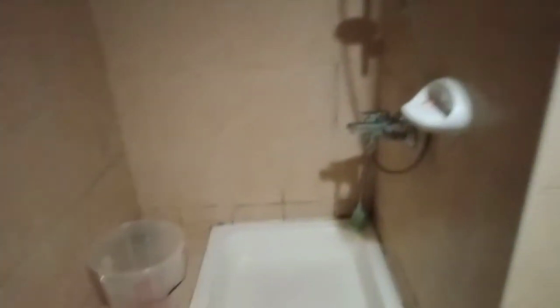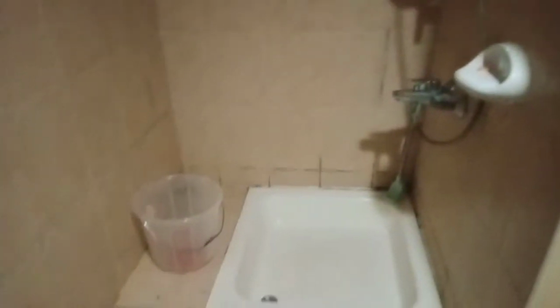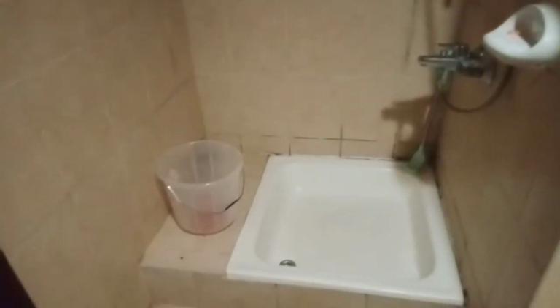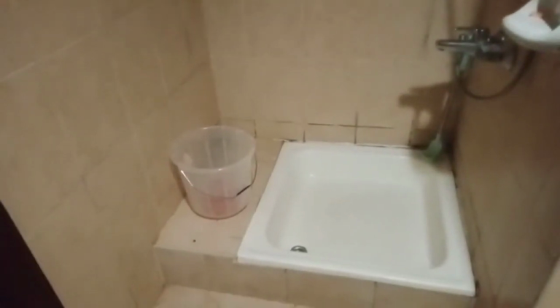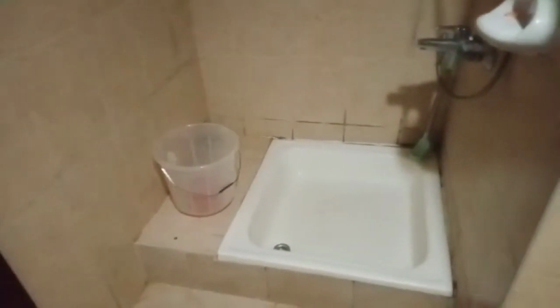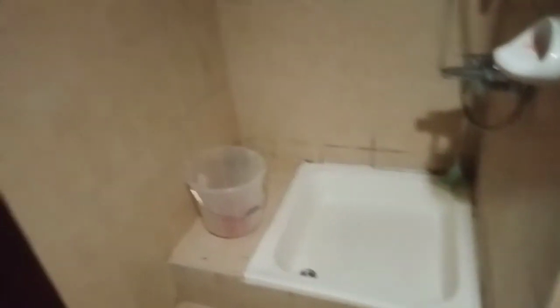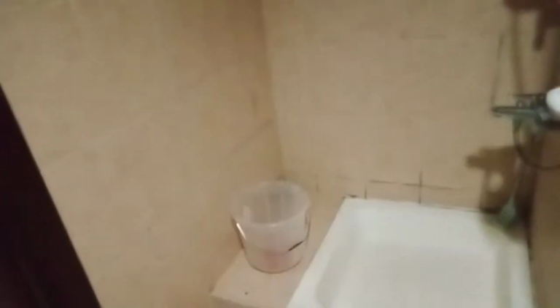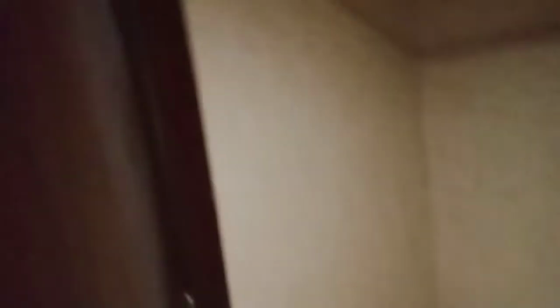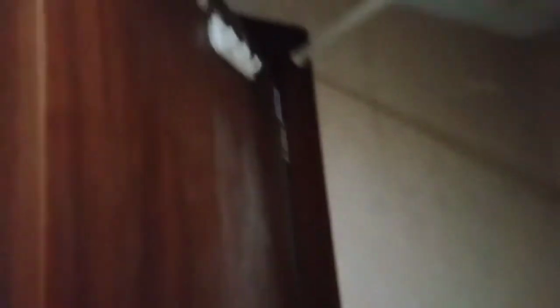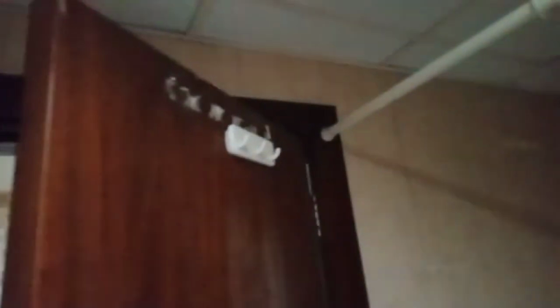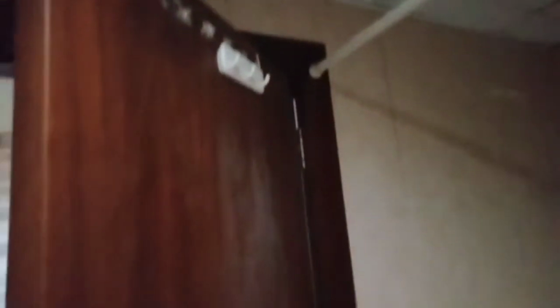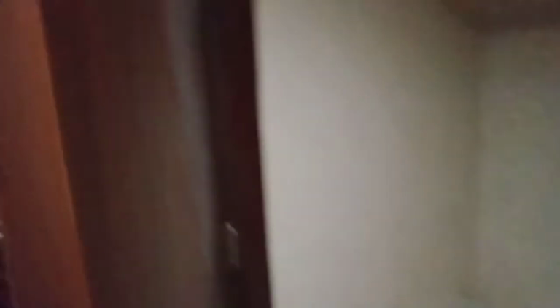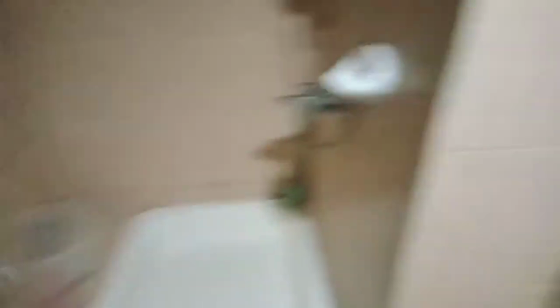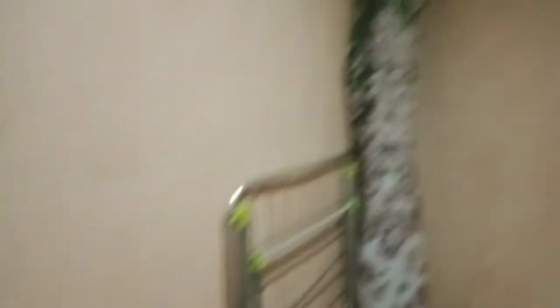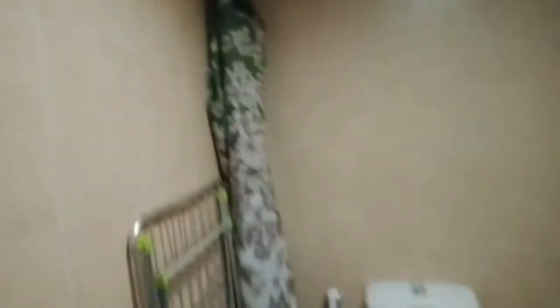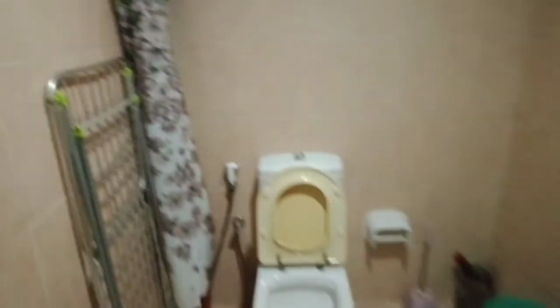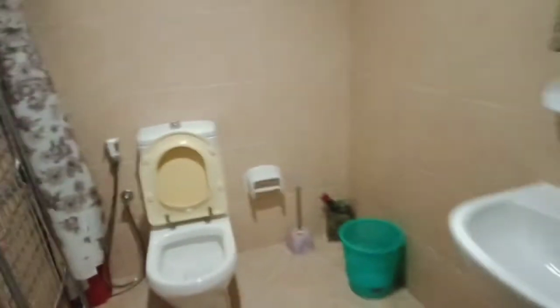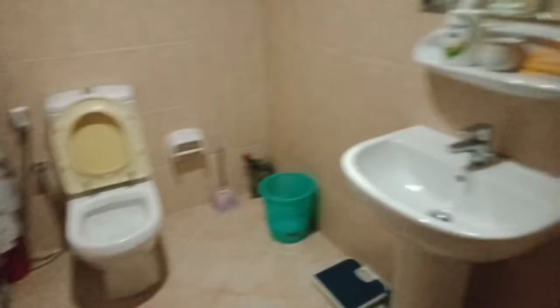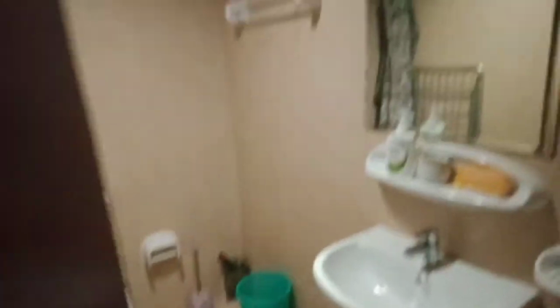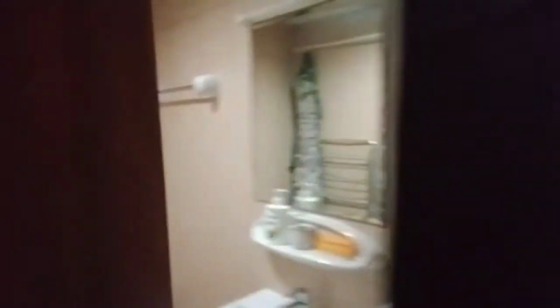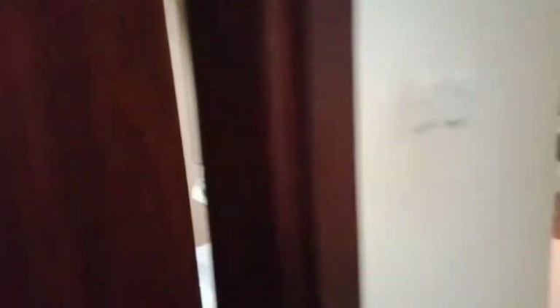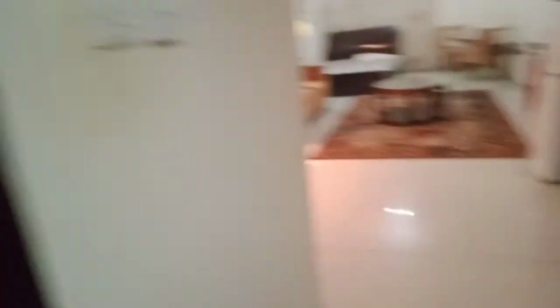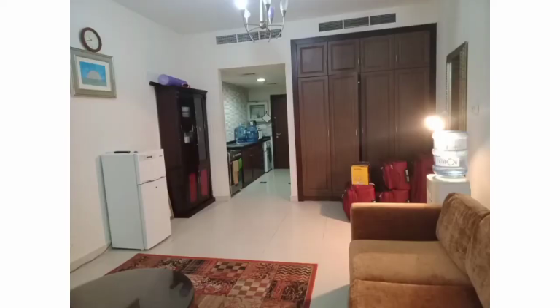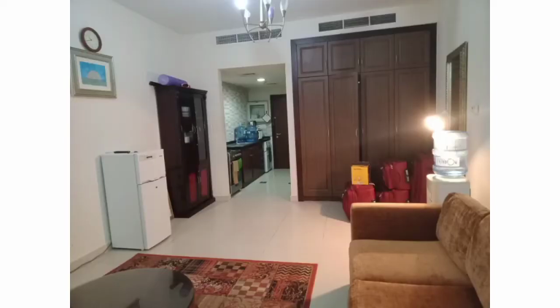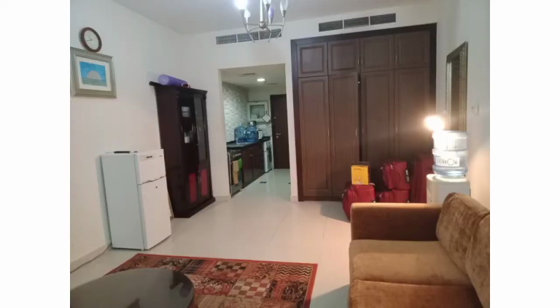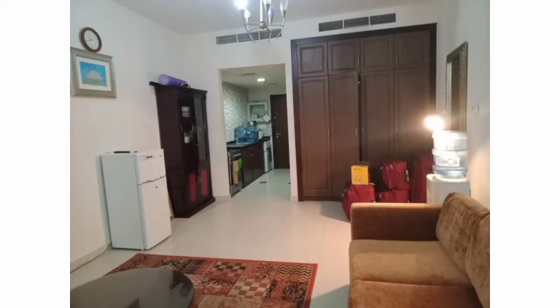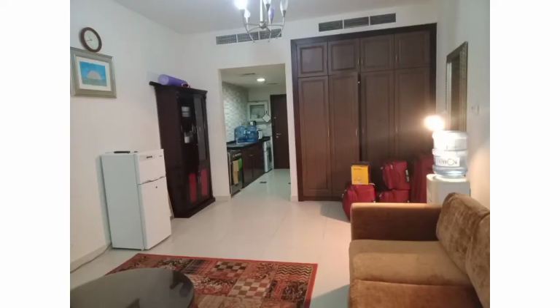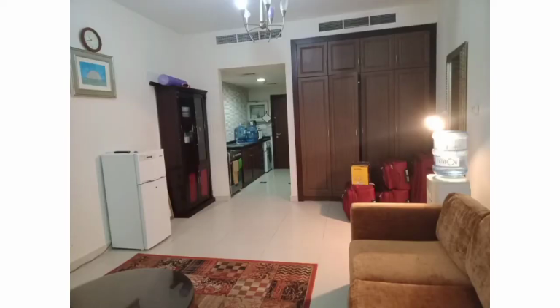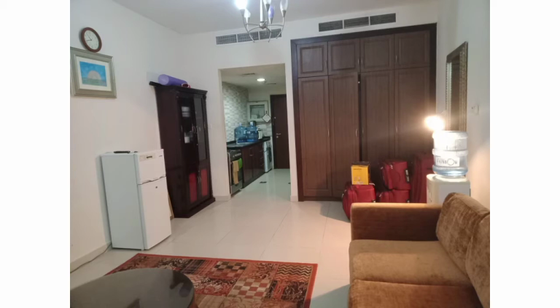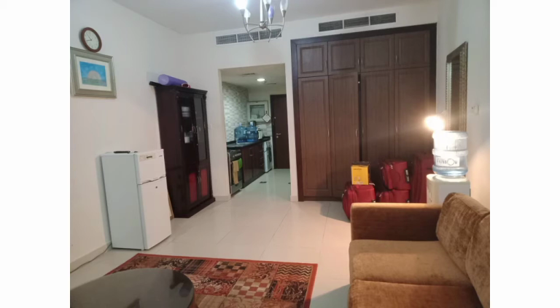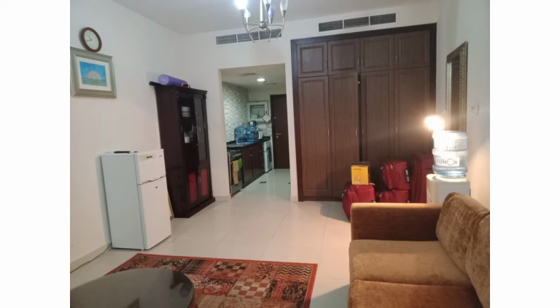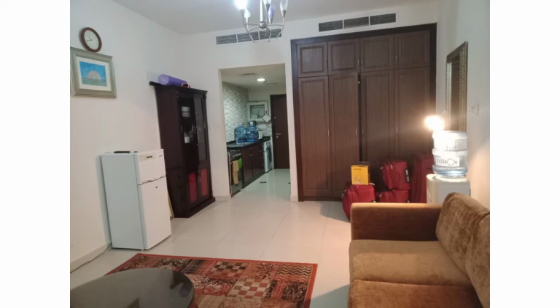There are brooms, a mop, and this is the bathing area. There's the shower, there's a brush for washing, and there are some hooks for hanging a towel or bathroom items. And now this is the living area.